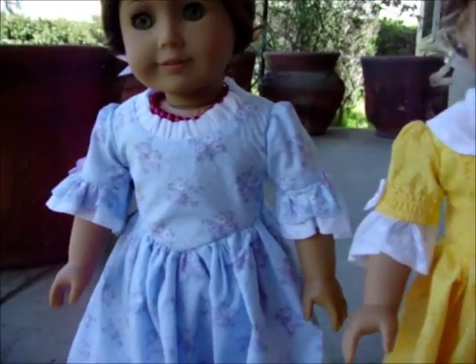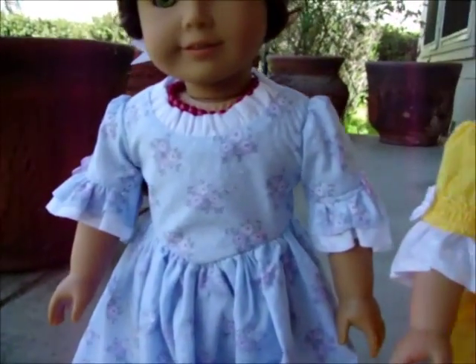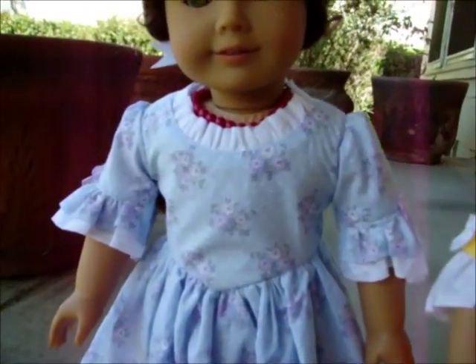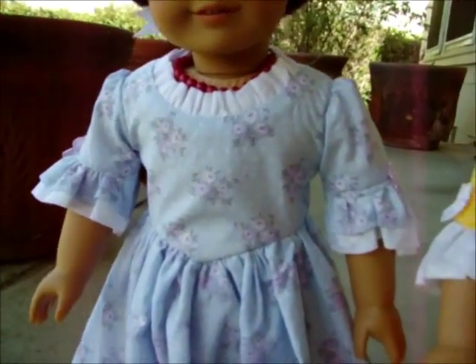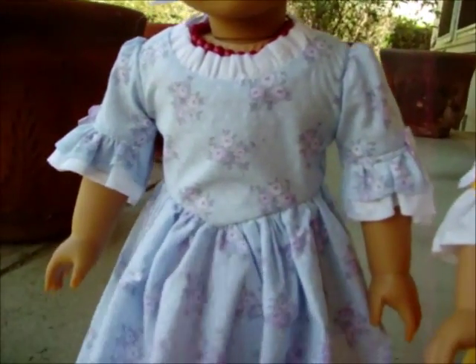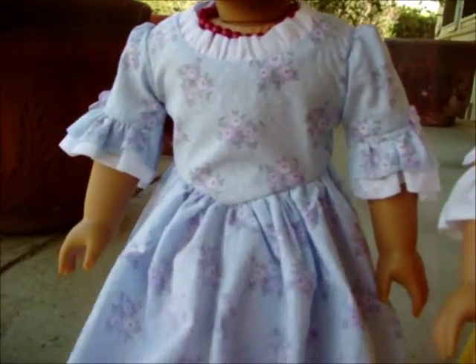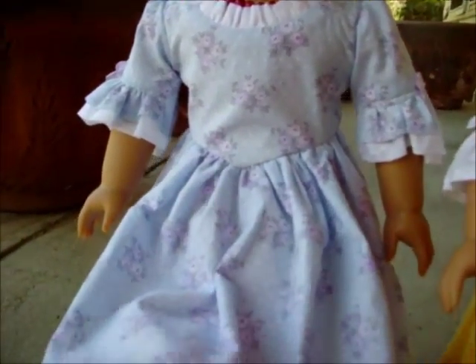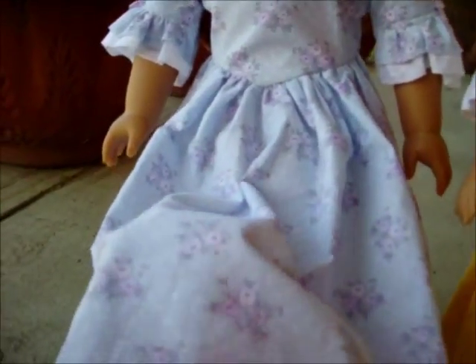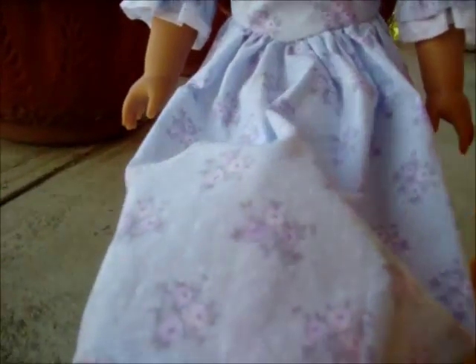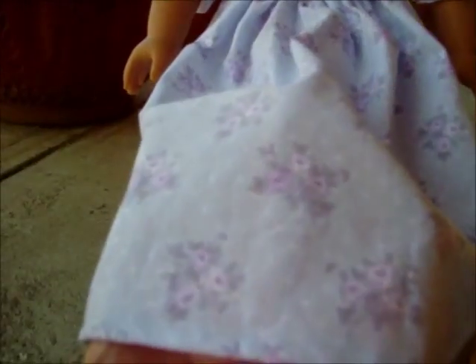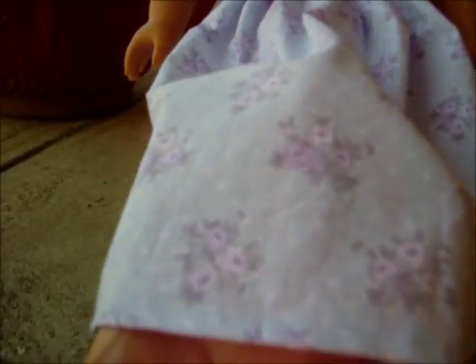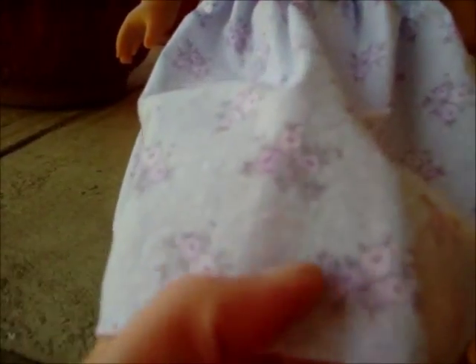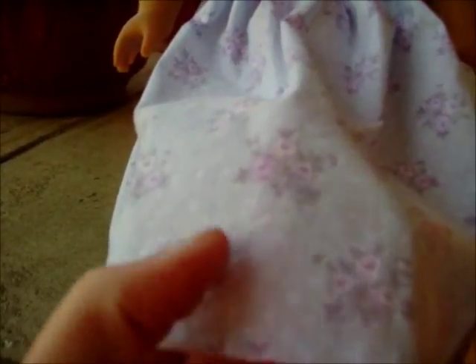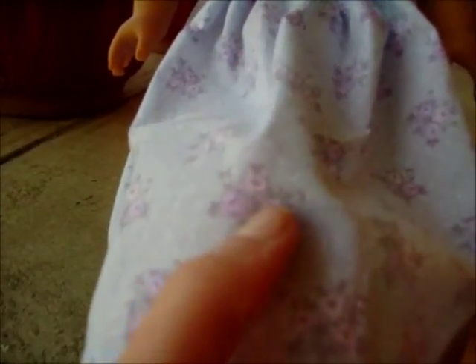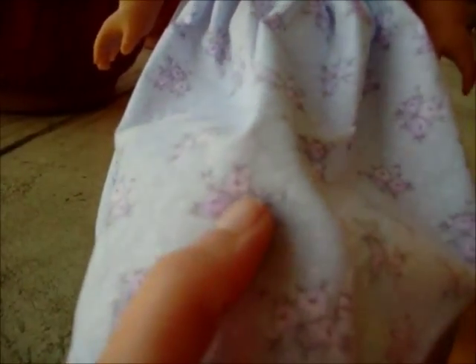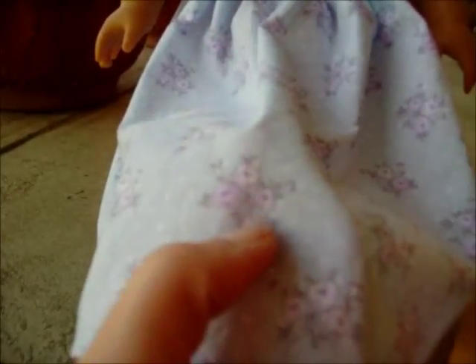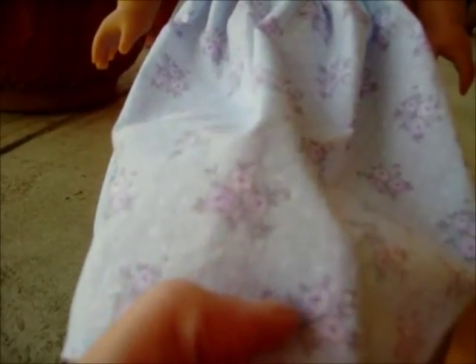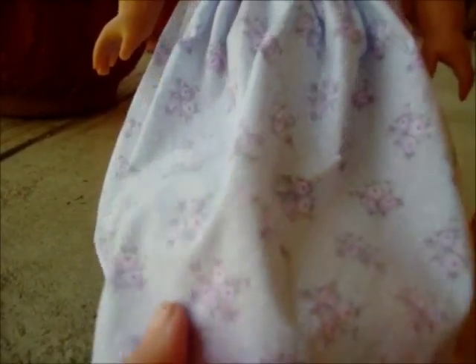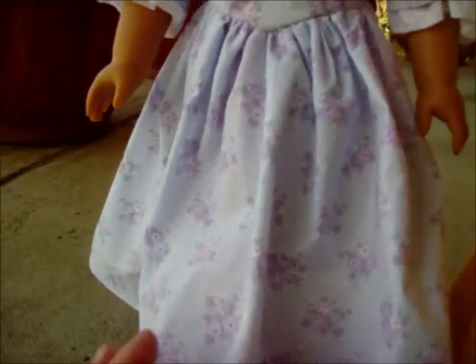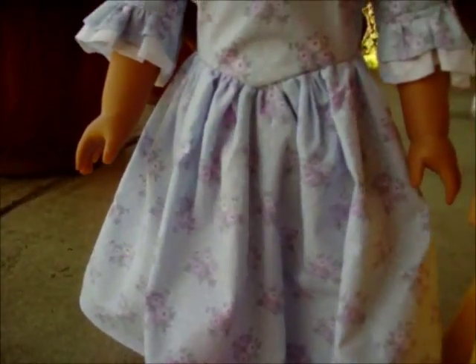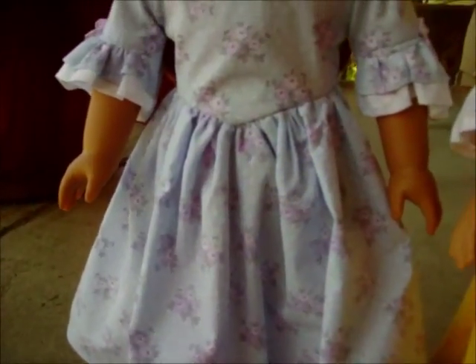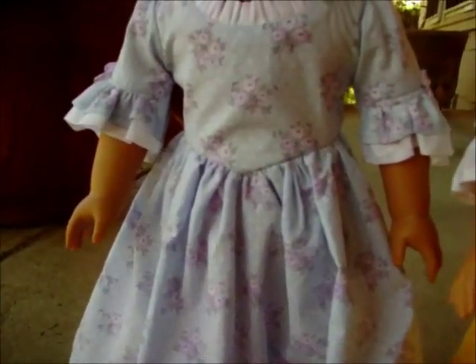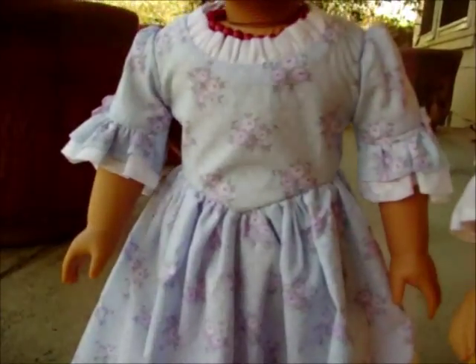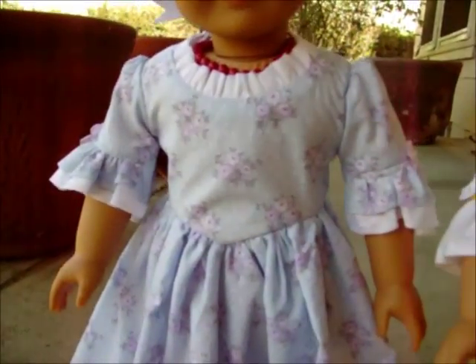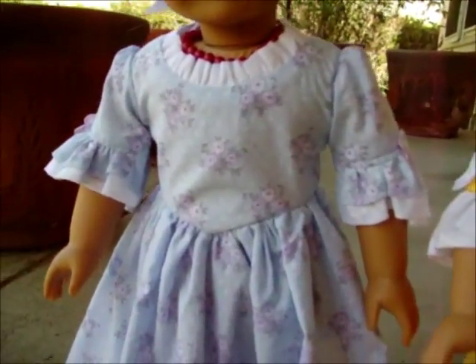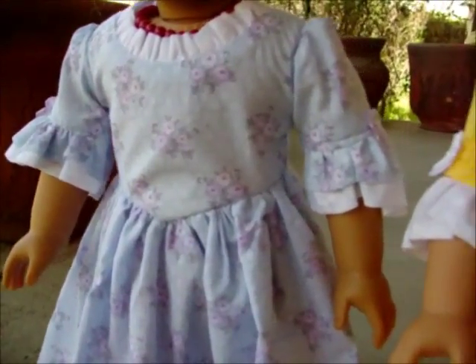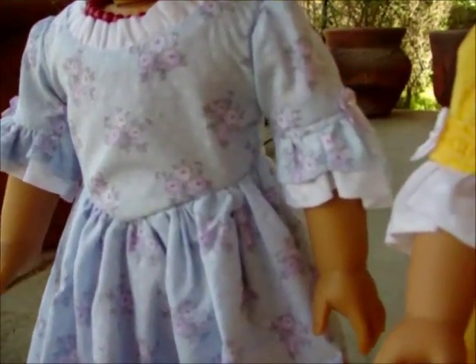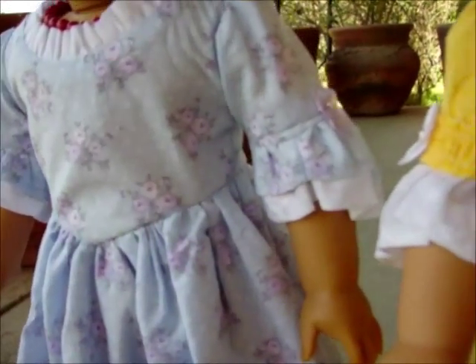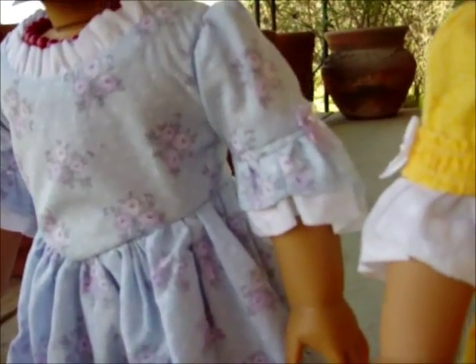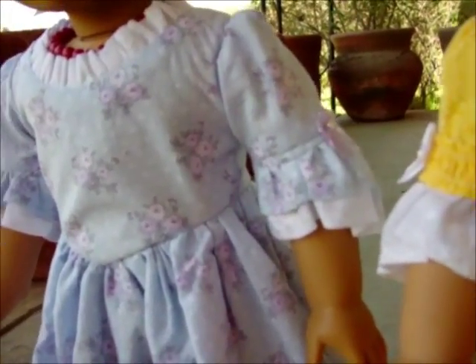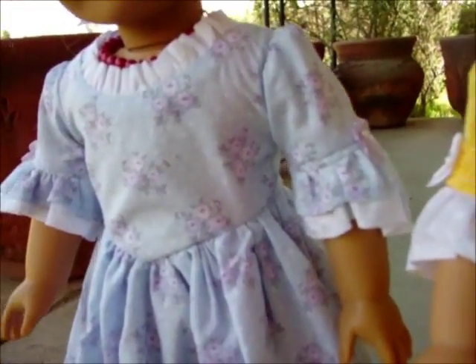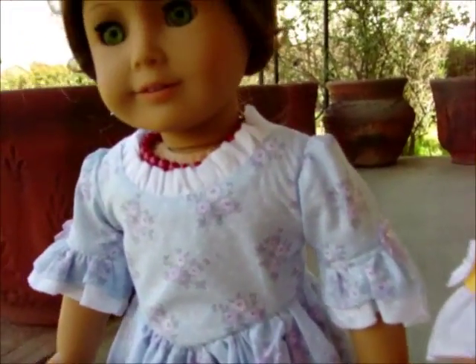This one I made out of an old leftover fabric. It's really pretty — it's got these nice little lavender flowers with little white dots. She has little lavender bows with sheer ribbon.